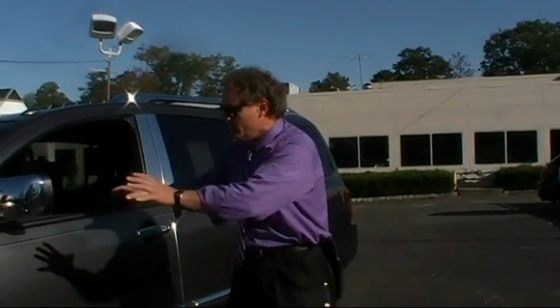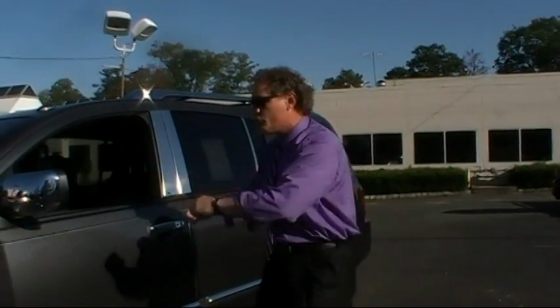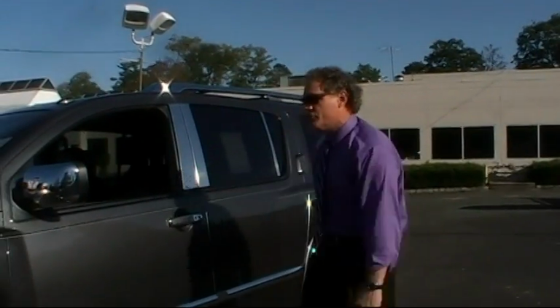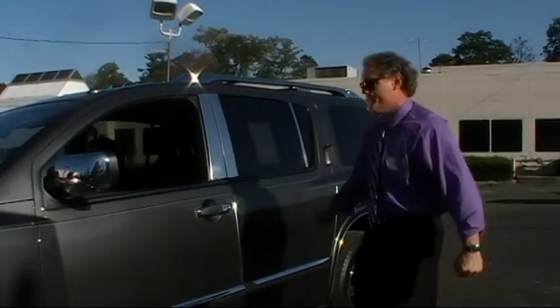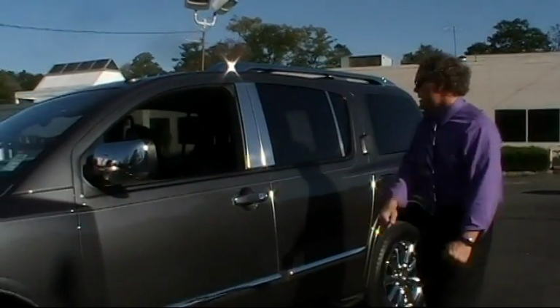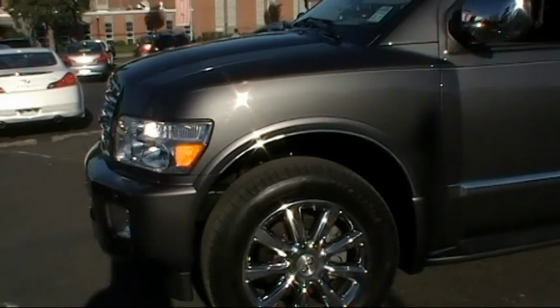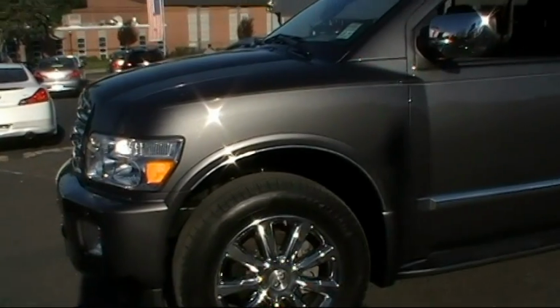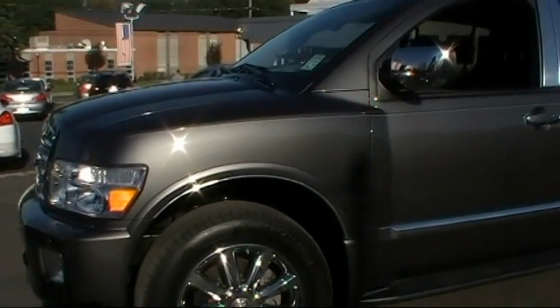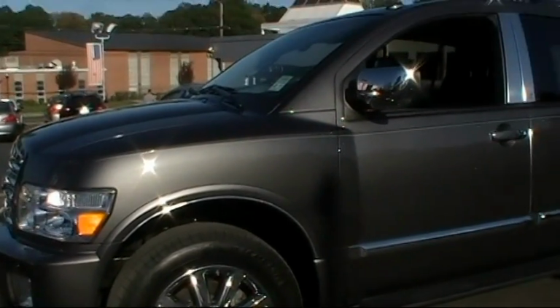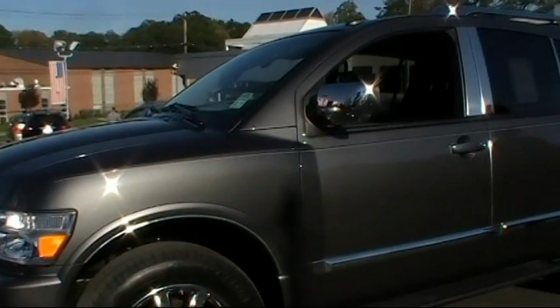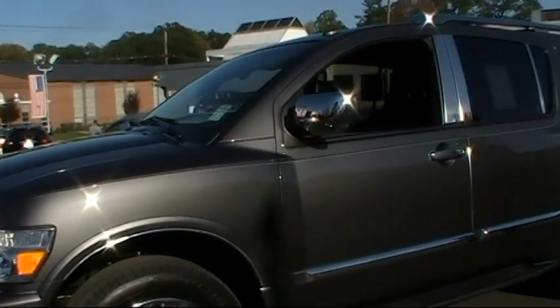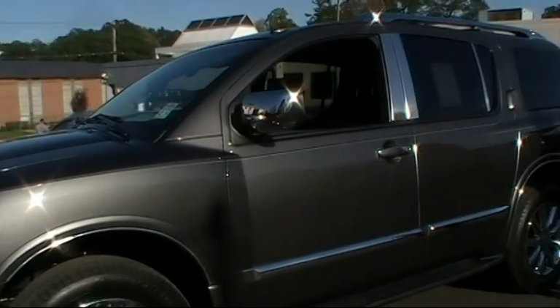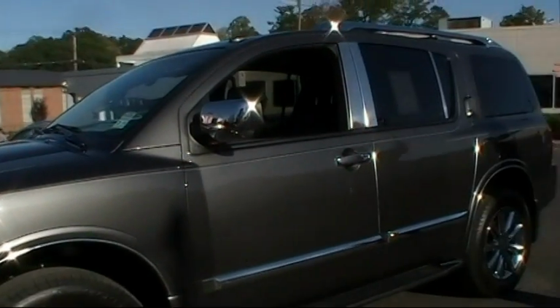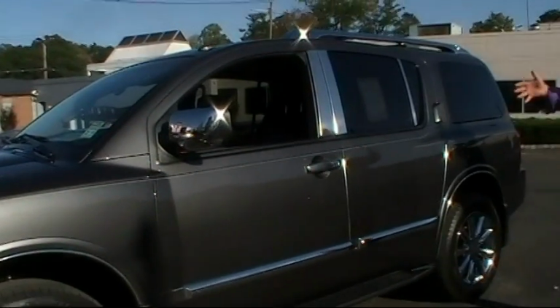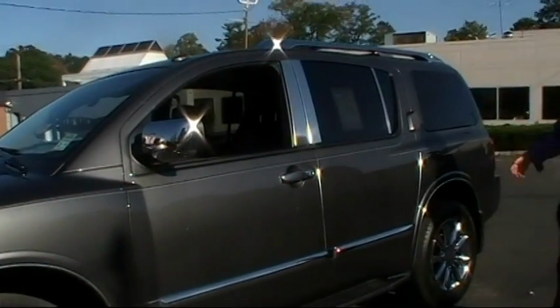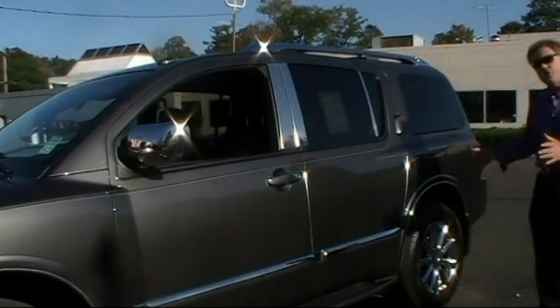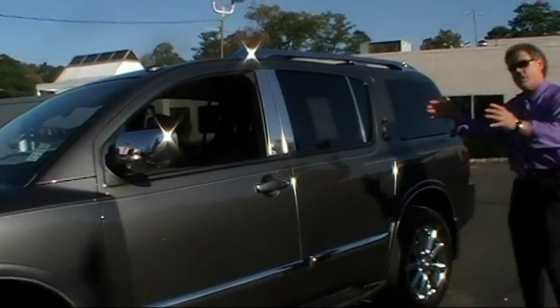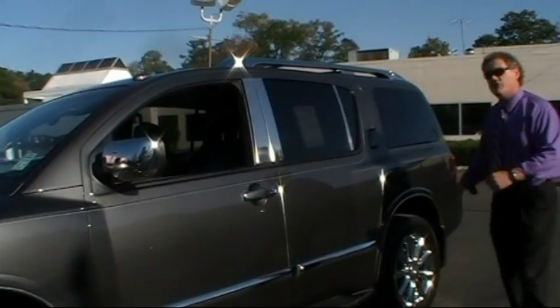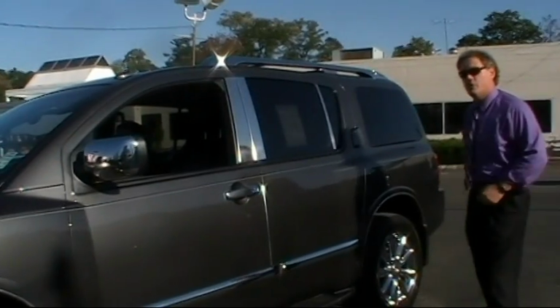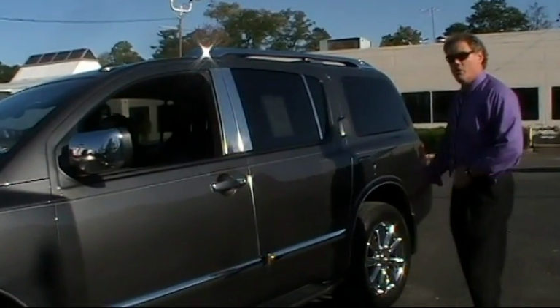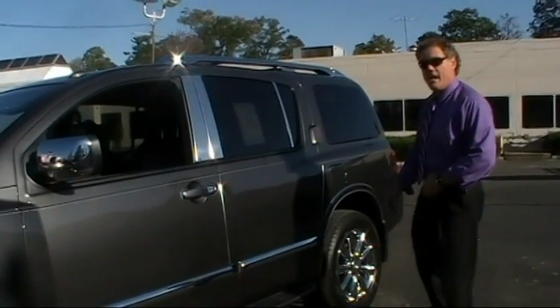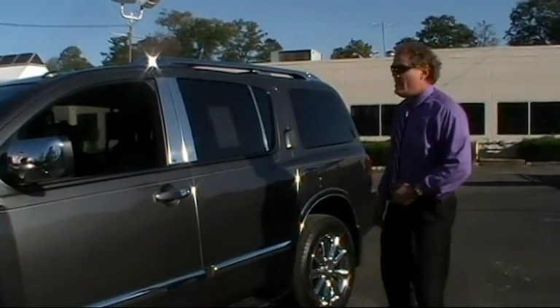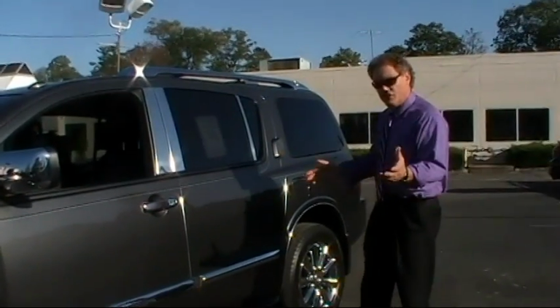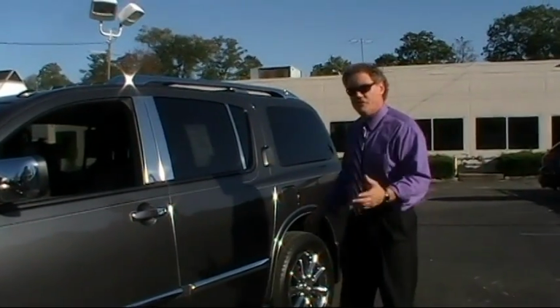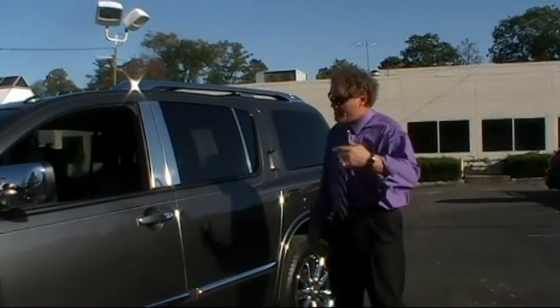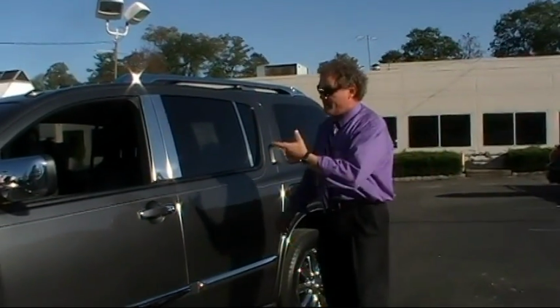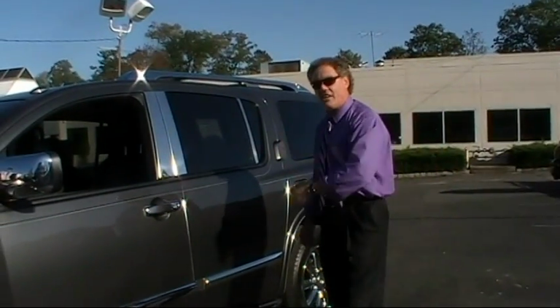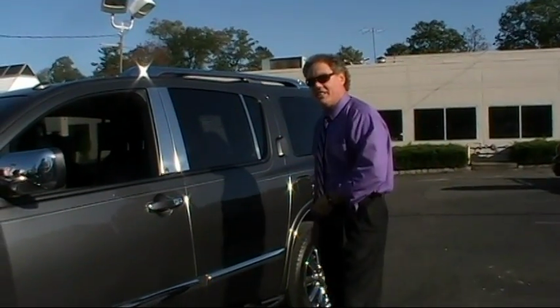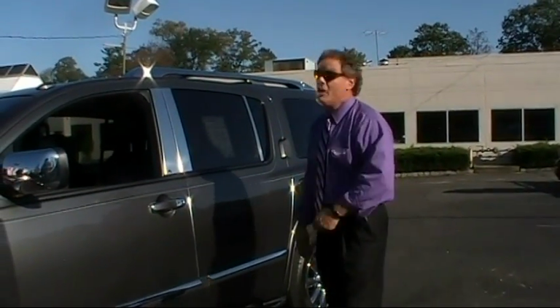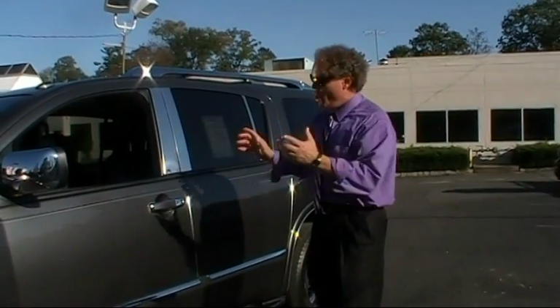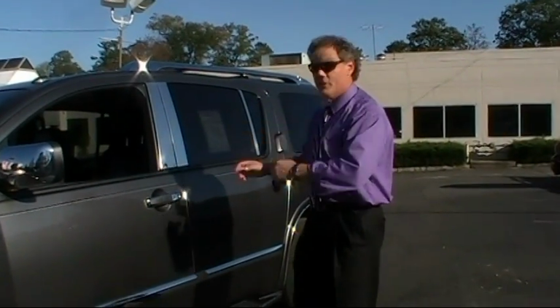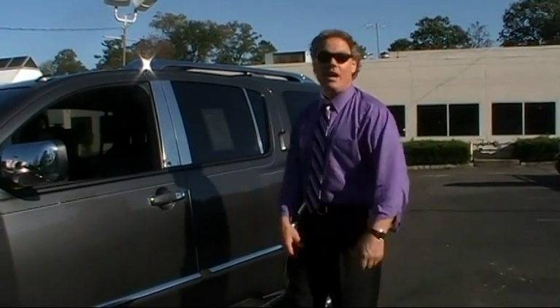Look at this gorgeous SUV. The color is called Platinum Graphite with graphite leather, at least 30,200 low miles. It's Carfax clean, all-wheel drive.